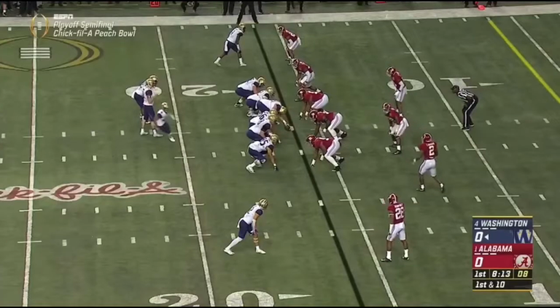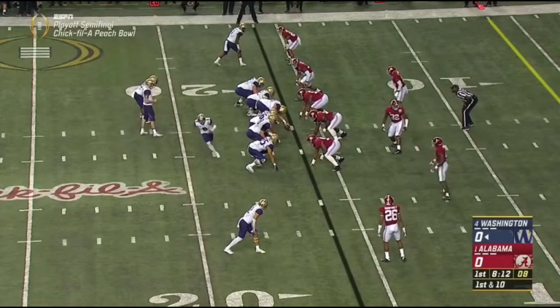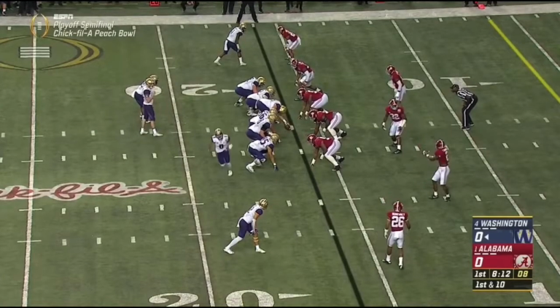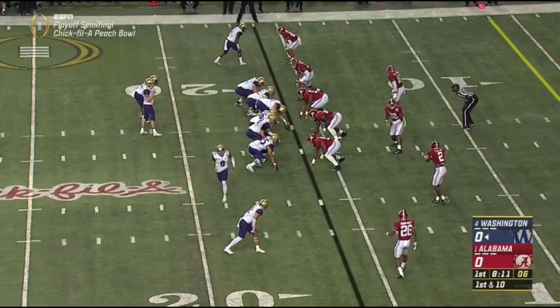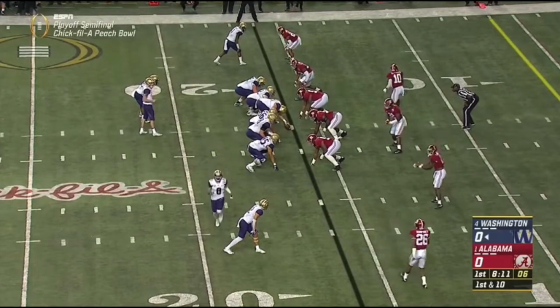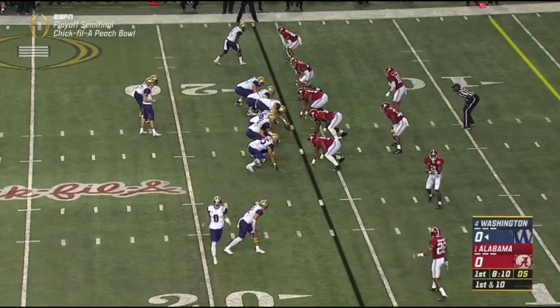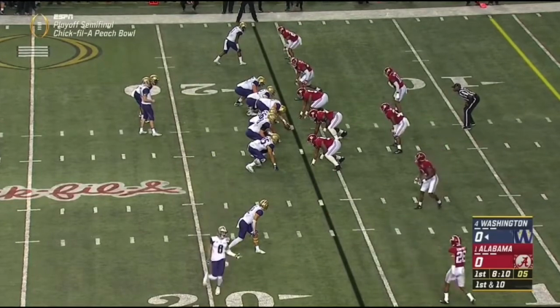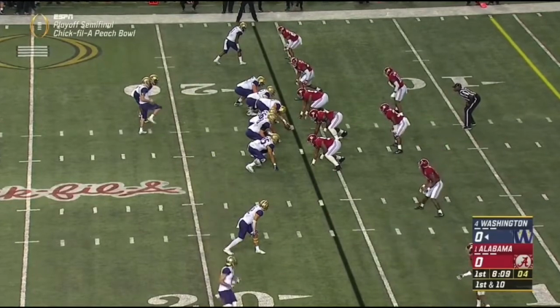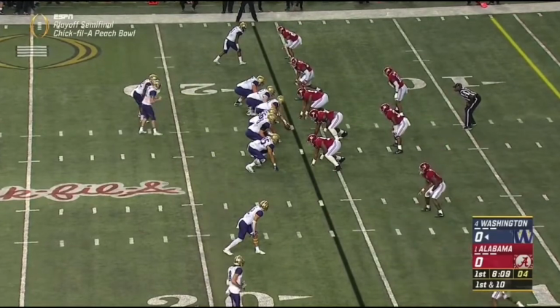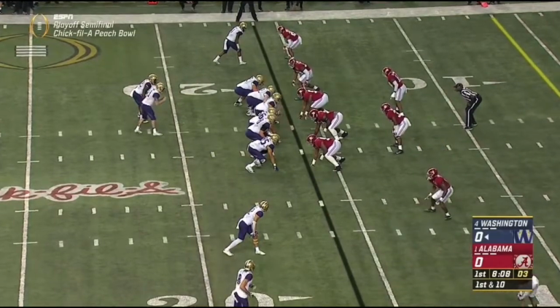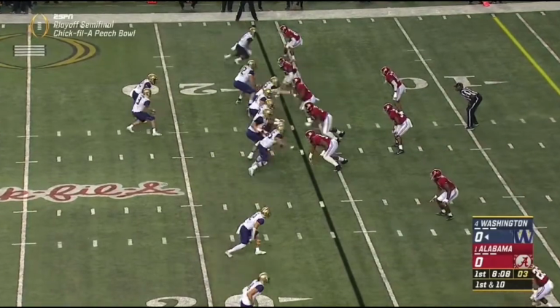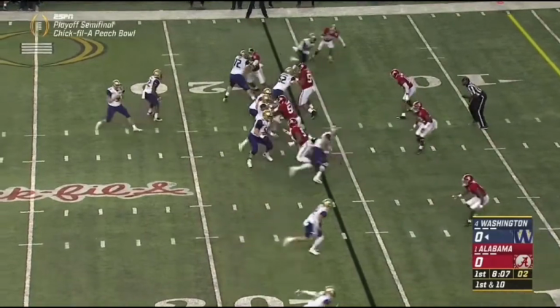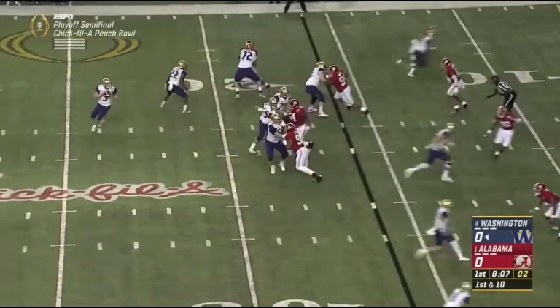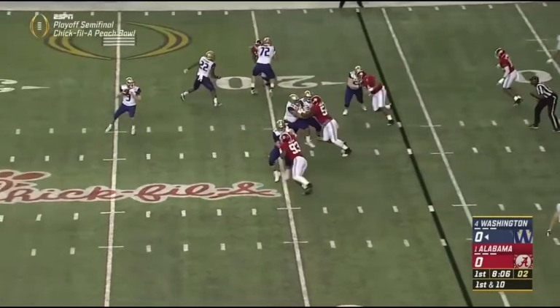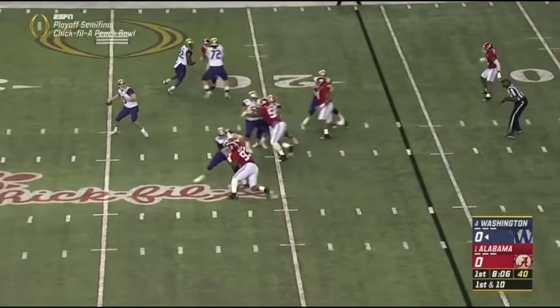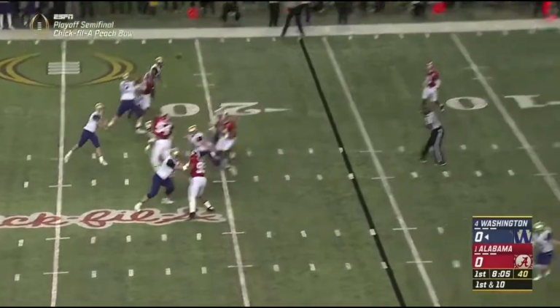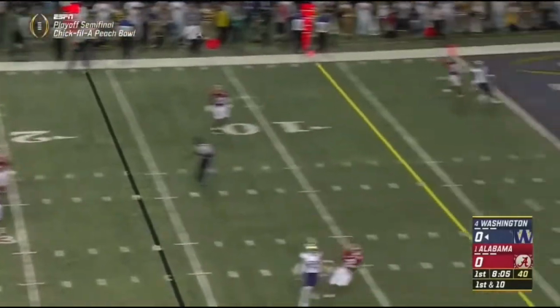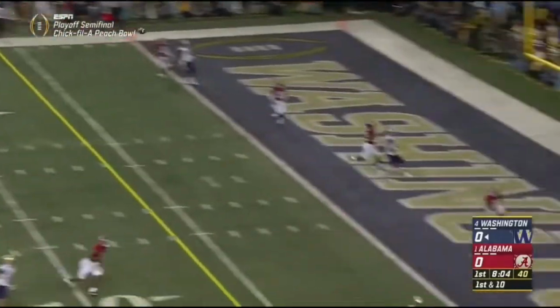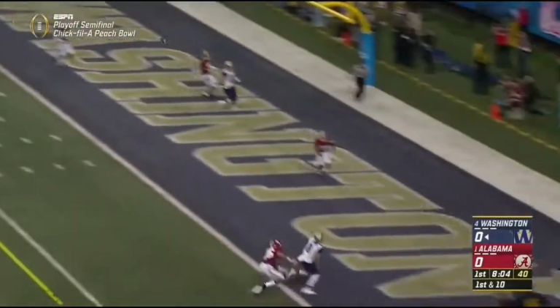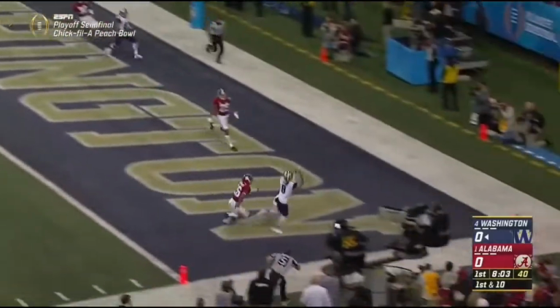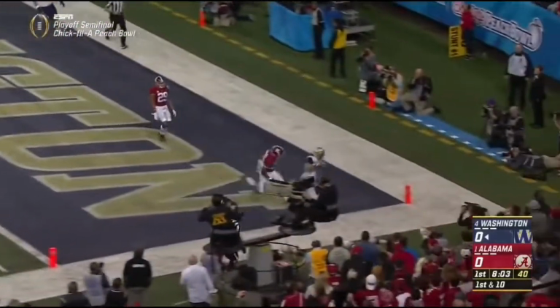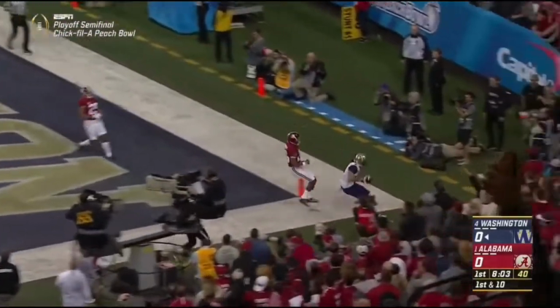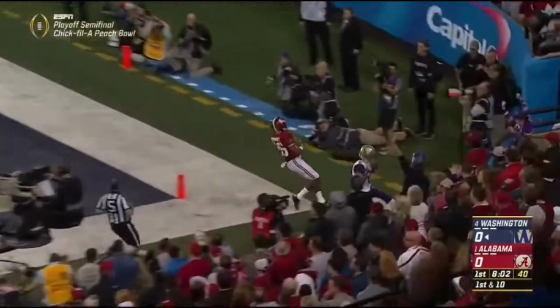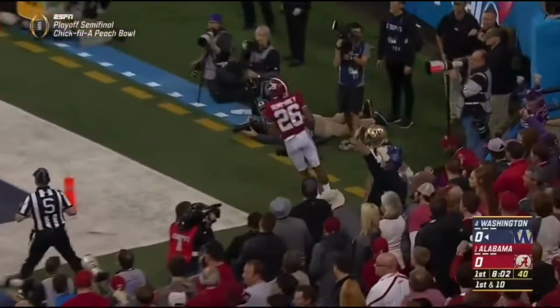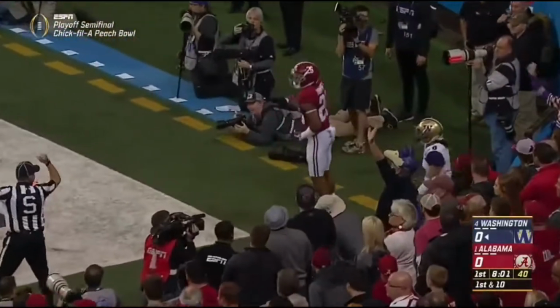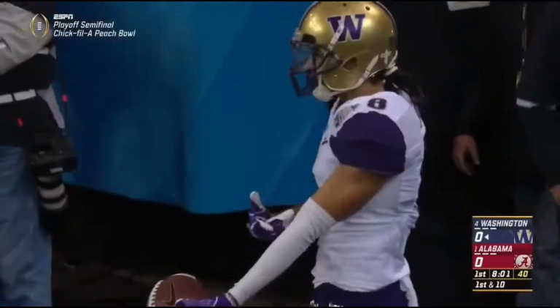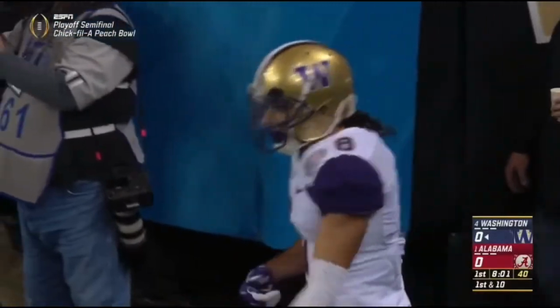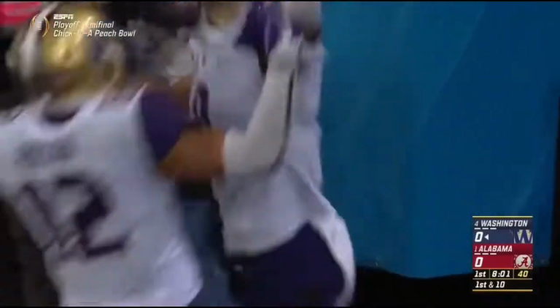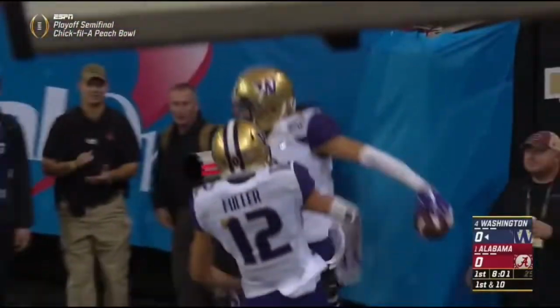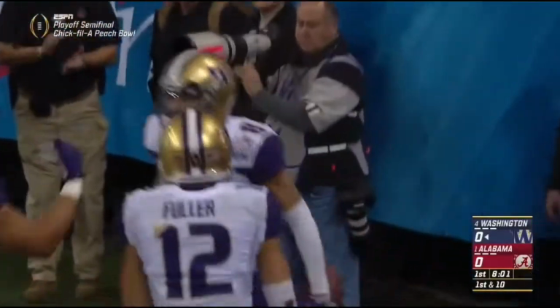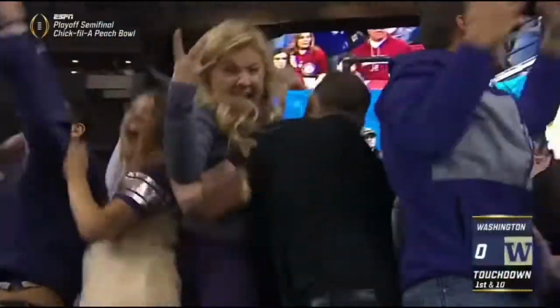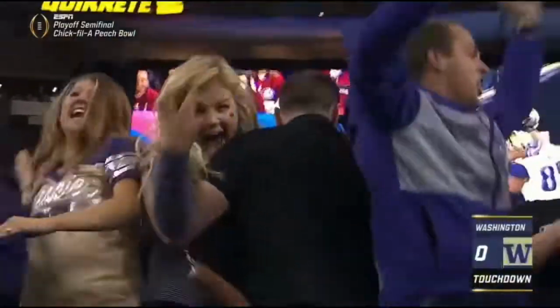He's very athletic but he's going to have his hands full tonight. Rounding to pass on first down — to the end zone he goes, into the hands of Dante Pettis. Huskies strike first.